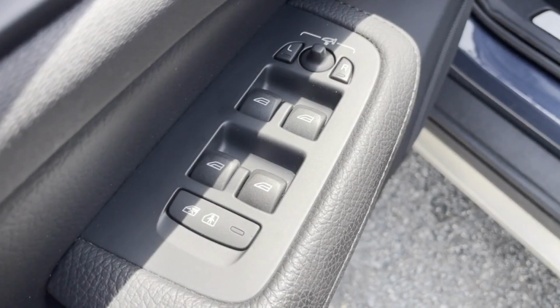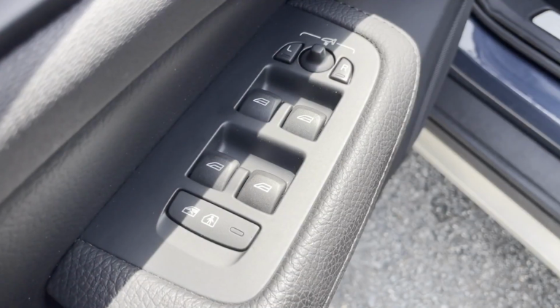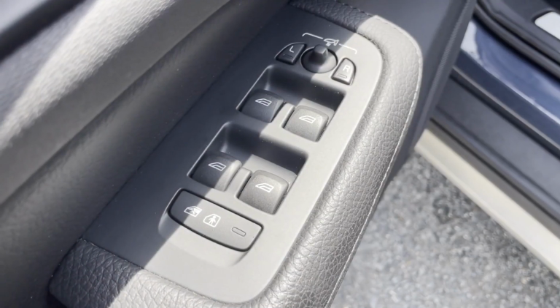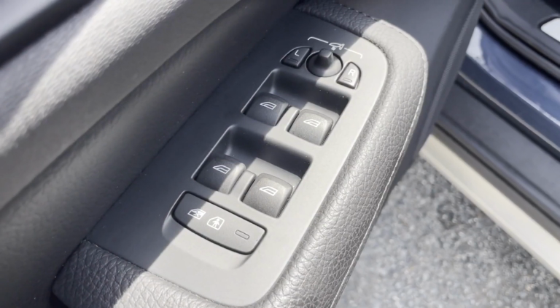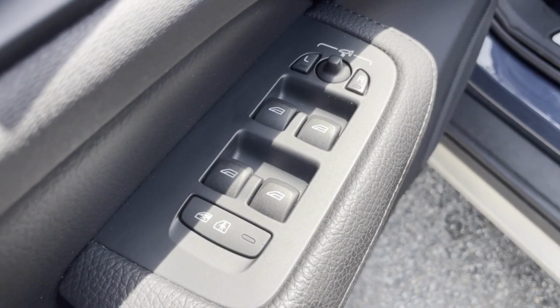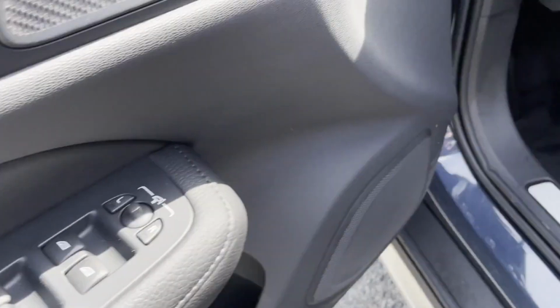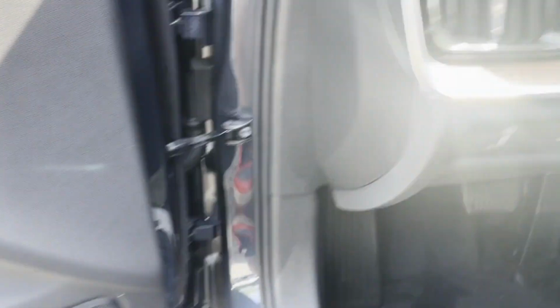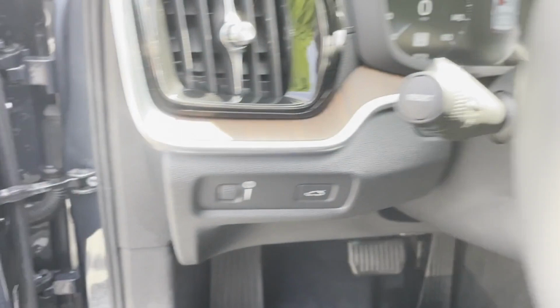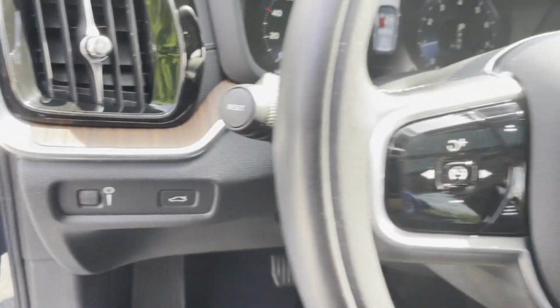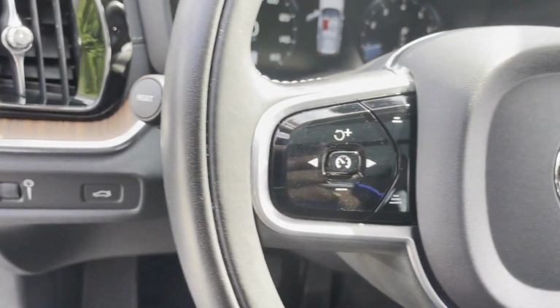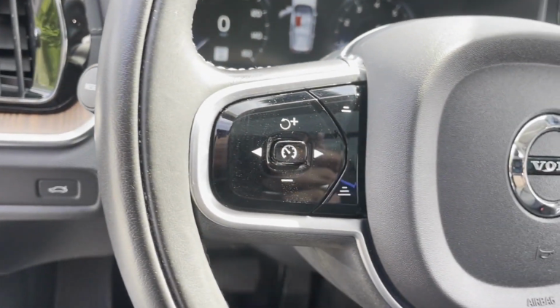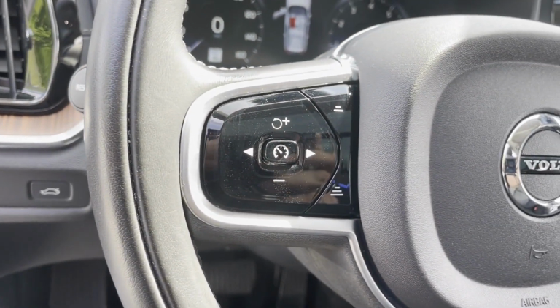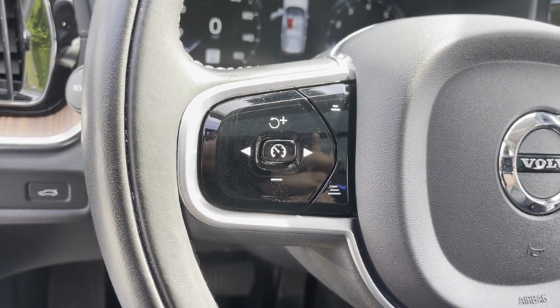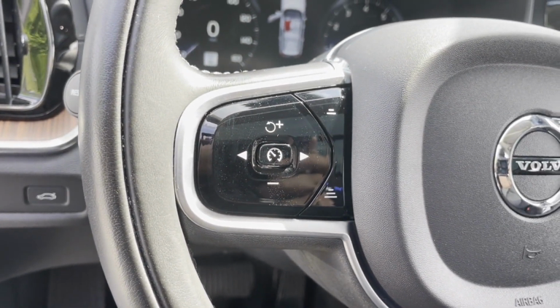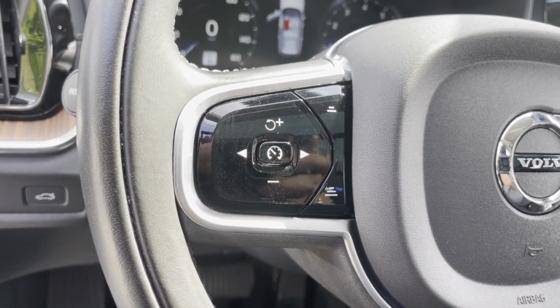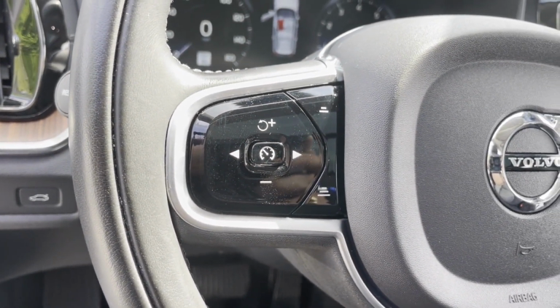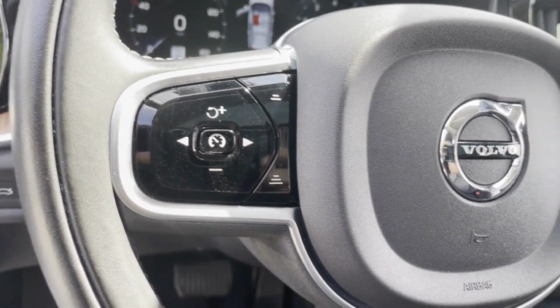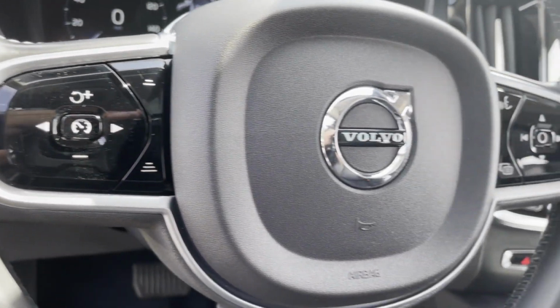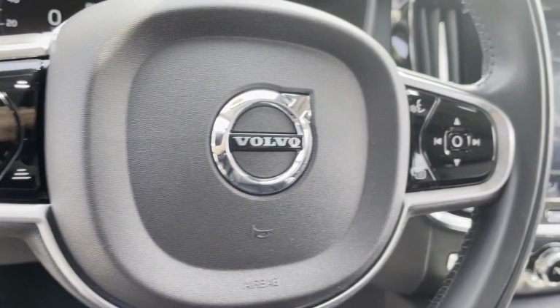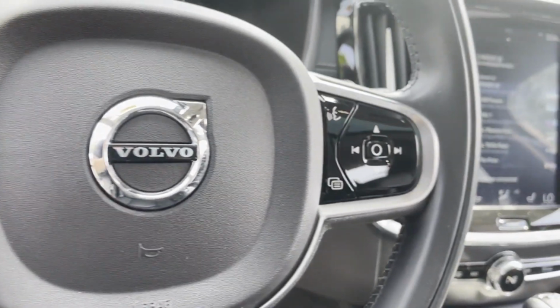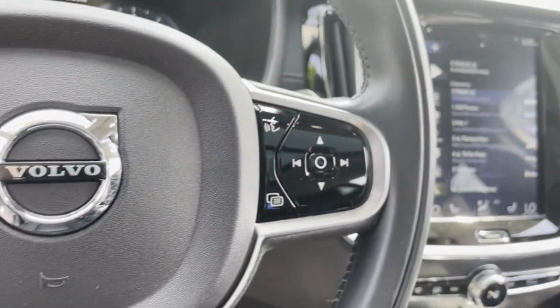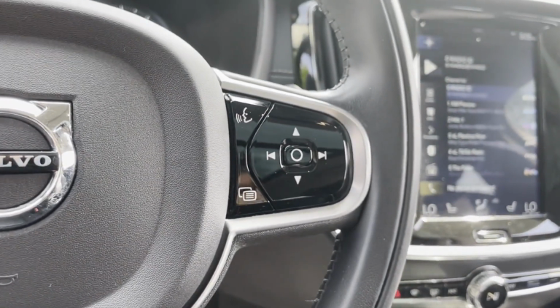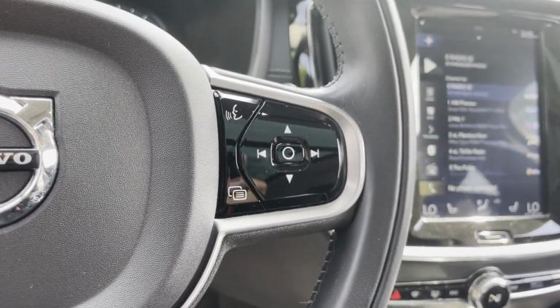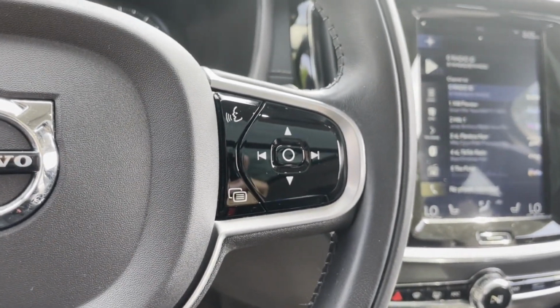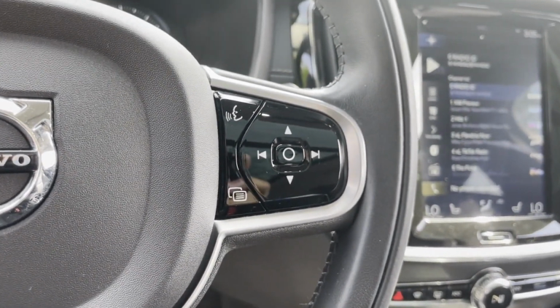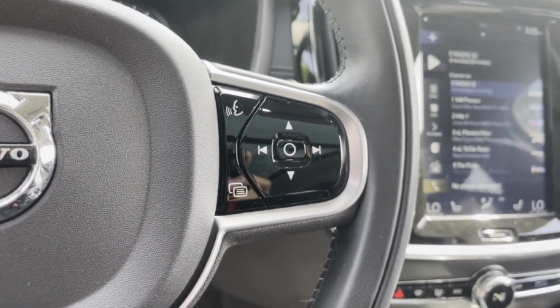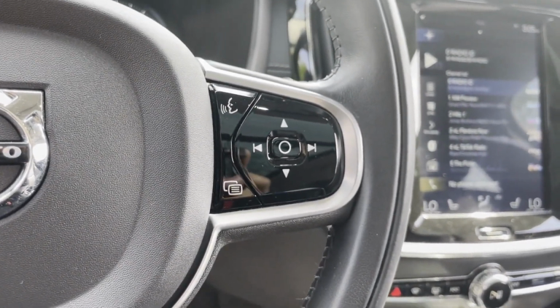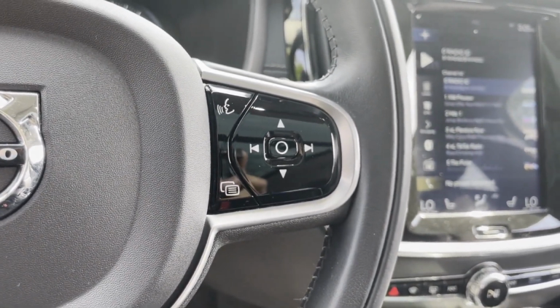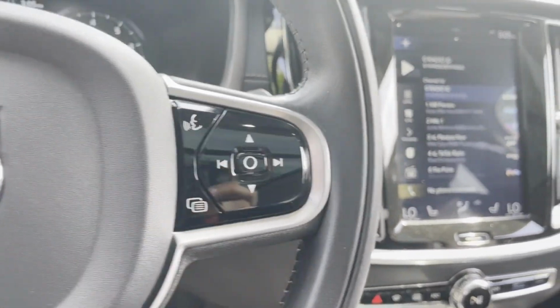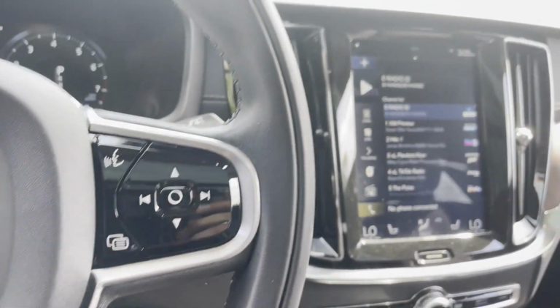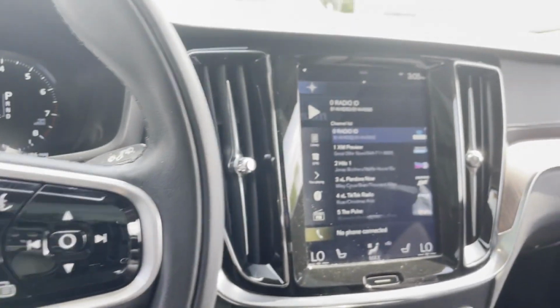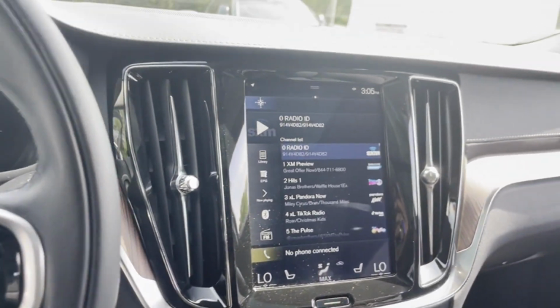Heated Side View Mirrors, Leather Seats, Panoramic Roof, Moon Roof, Backup Camera, Passenger Seat Adjustable Lumbar Support, Memory Seat, Tinted Windows, Power Driver Seat, and Power Passenger Seat.